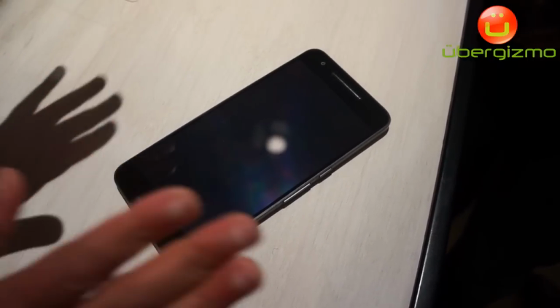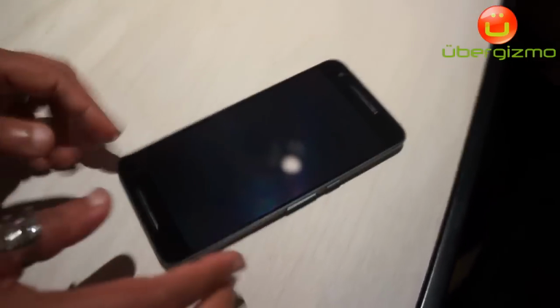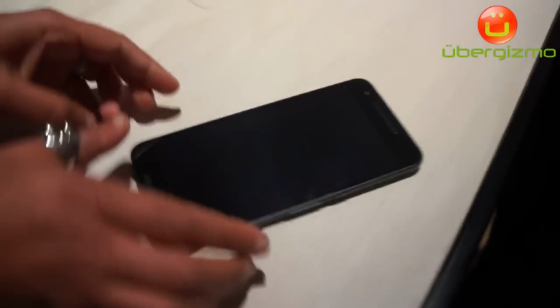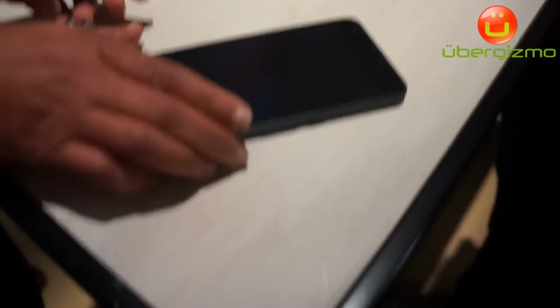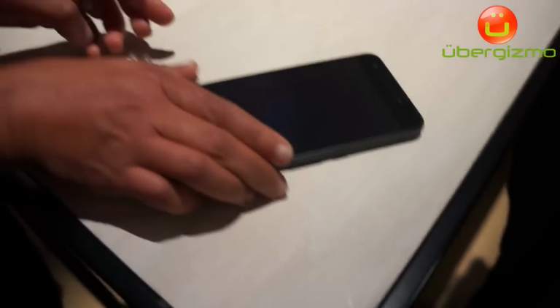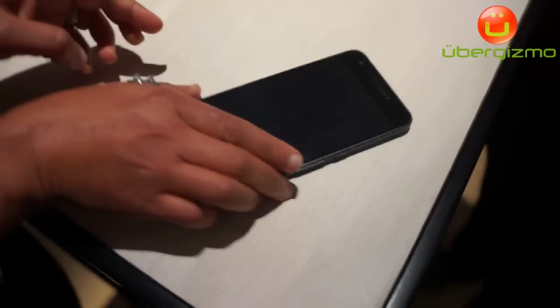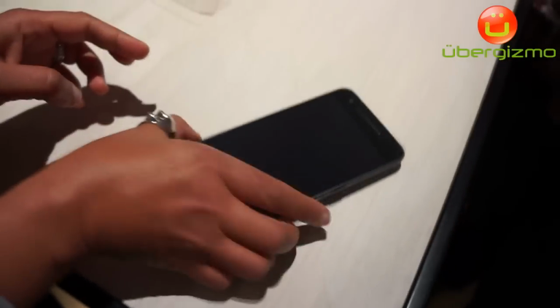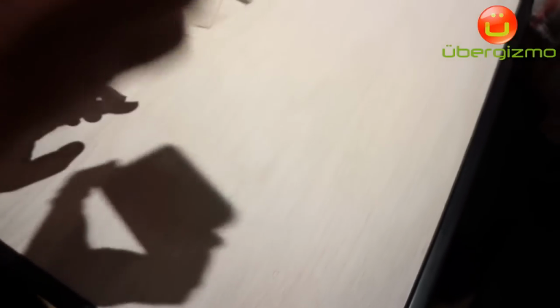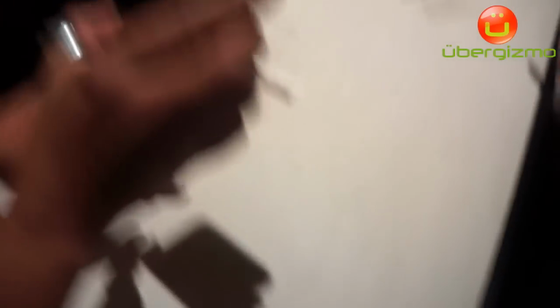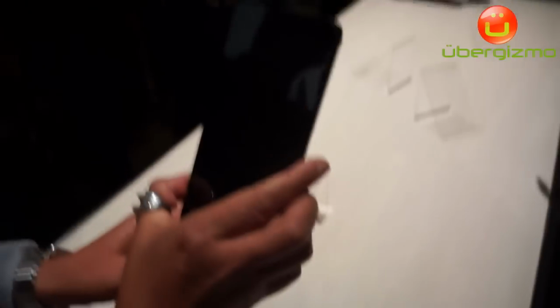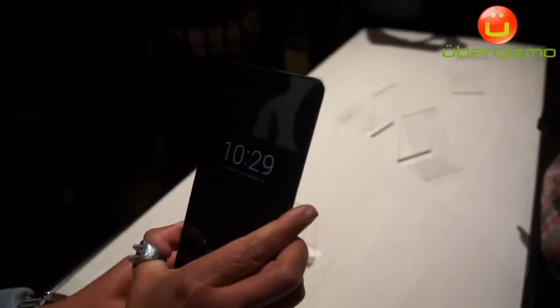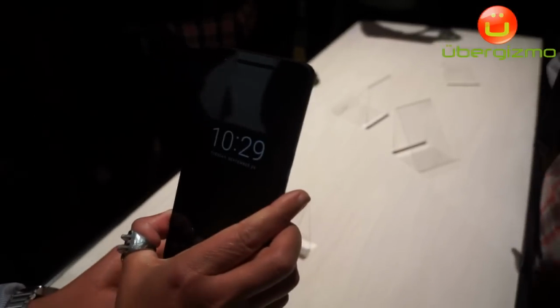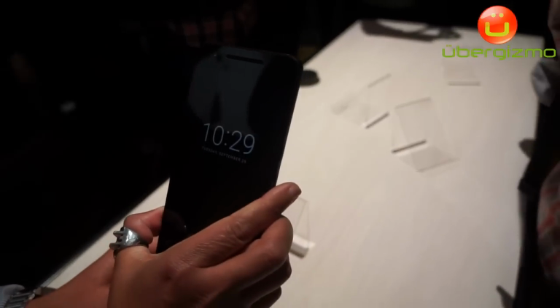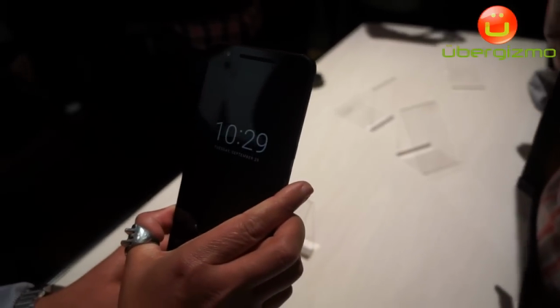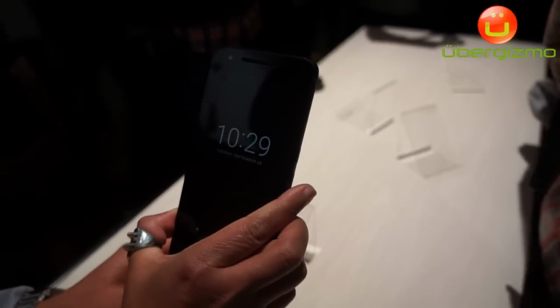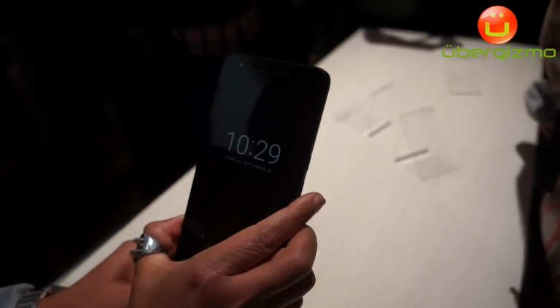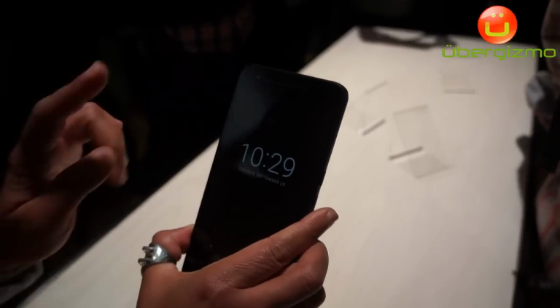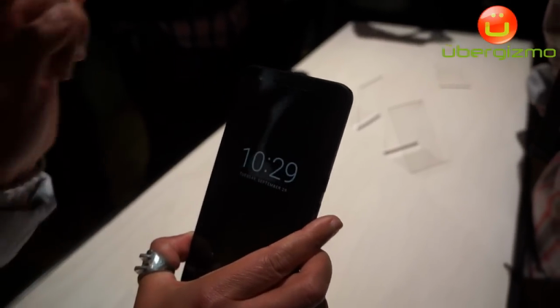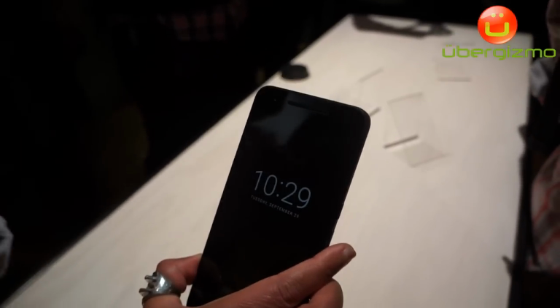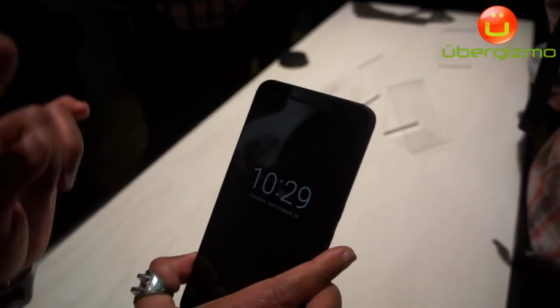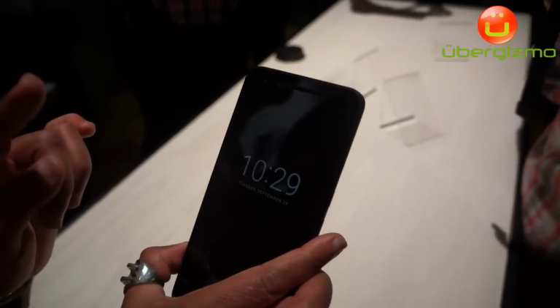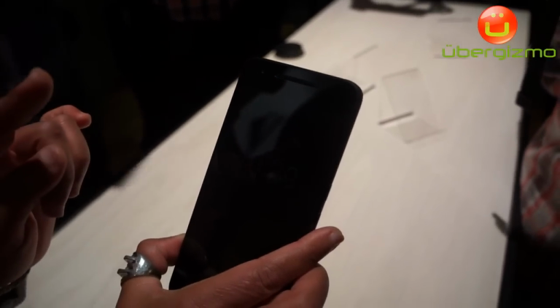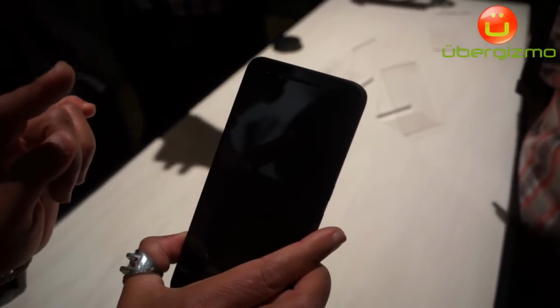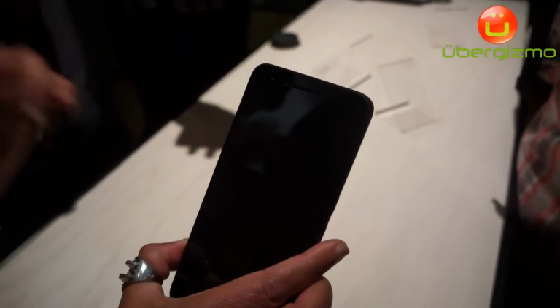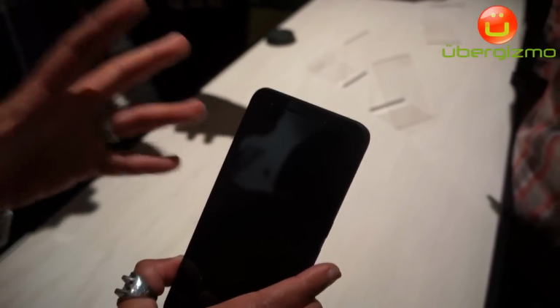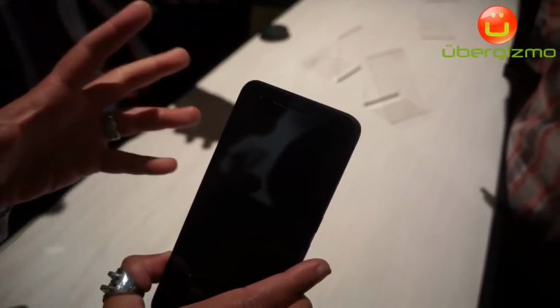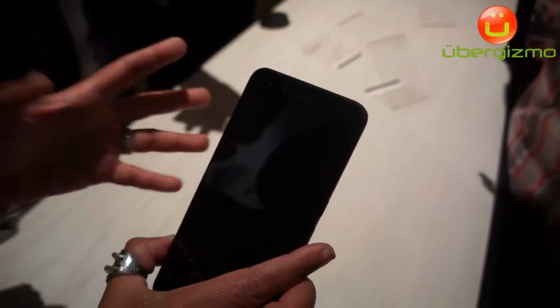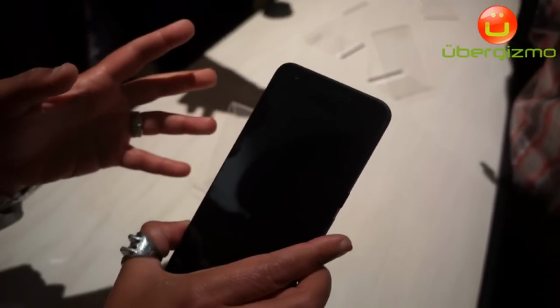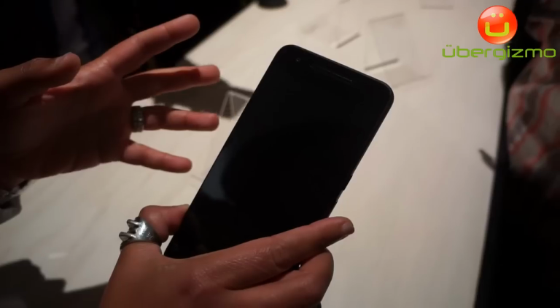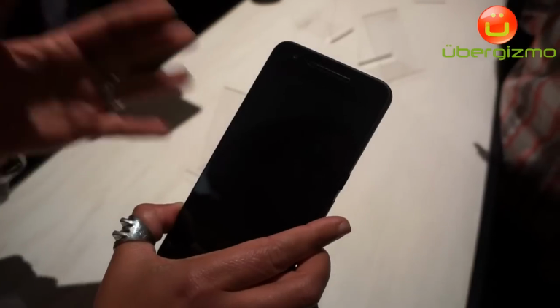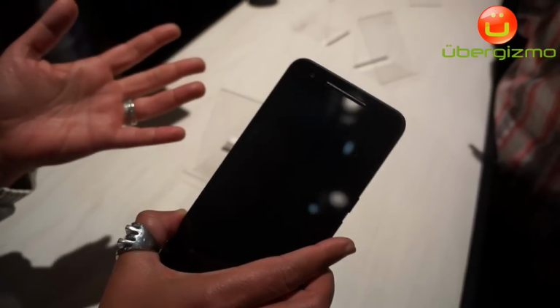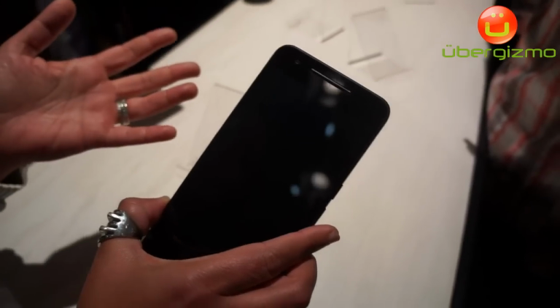A quick demo of that: when I pick up the phone it wakes up, and that is not done by the main processor — the Android sensor hub is doing this, and it's really cool.